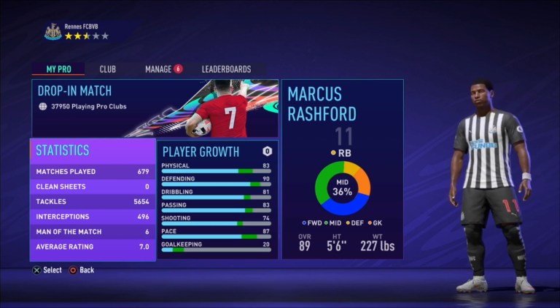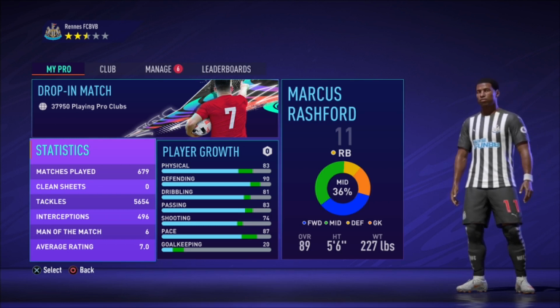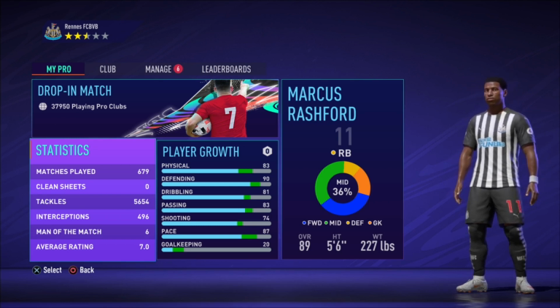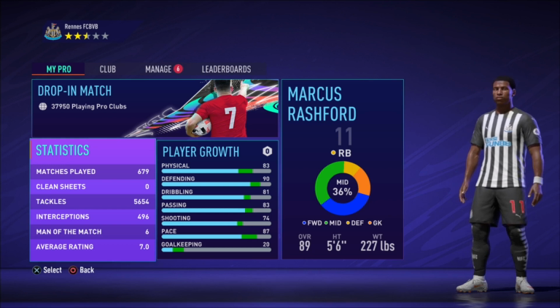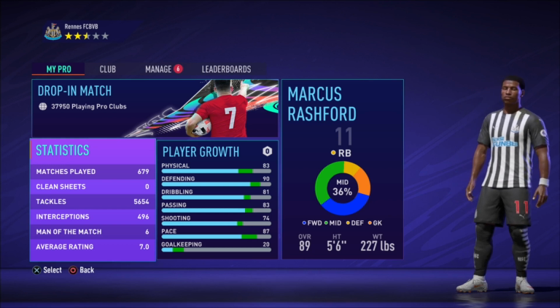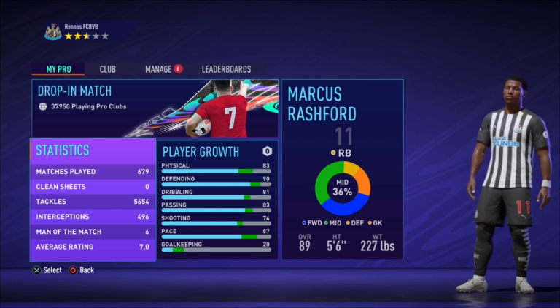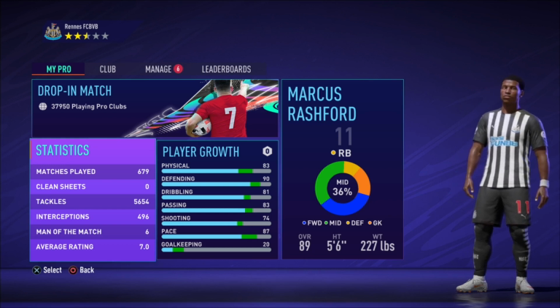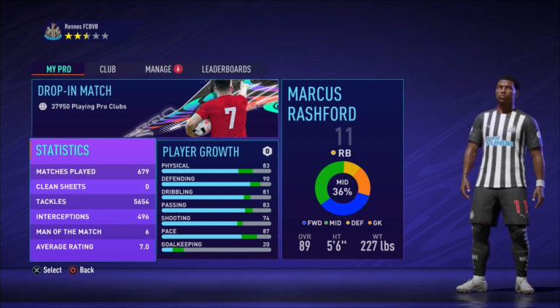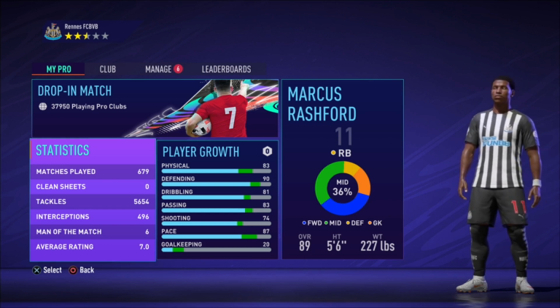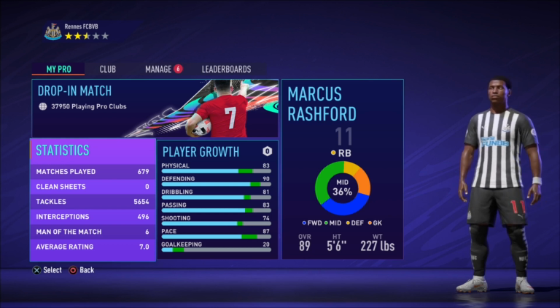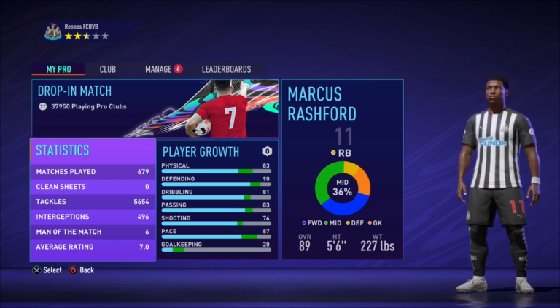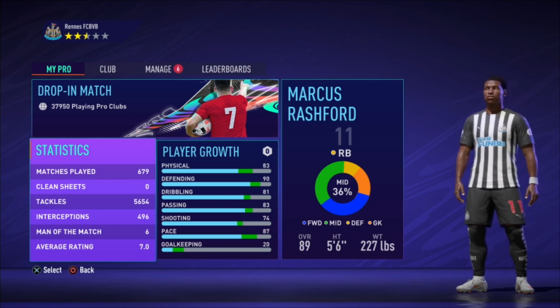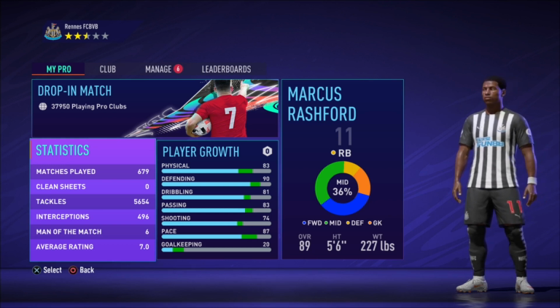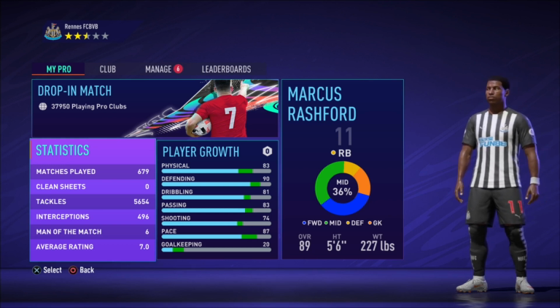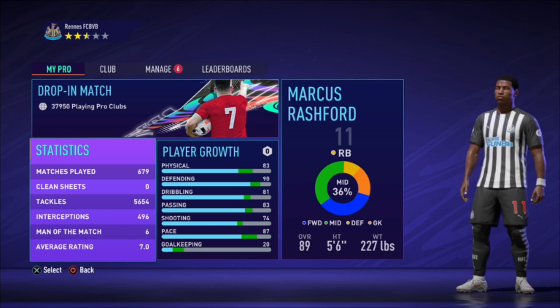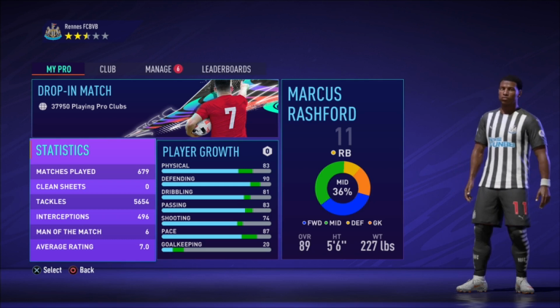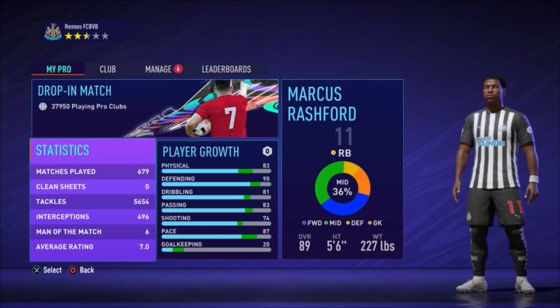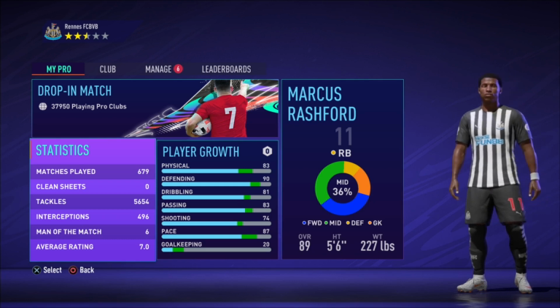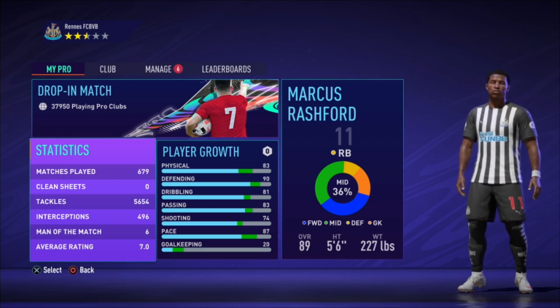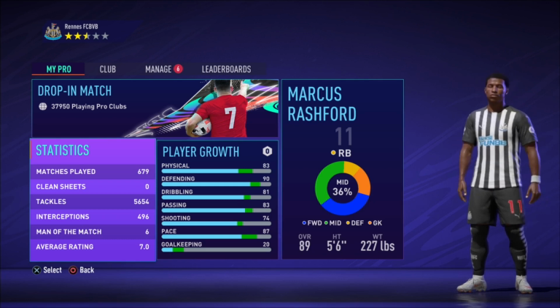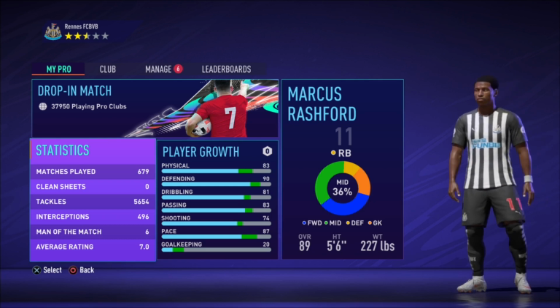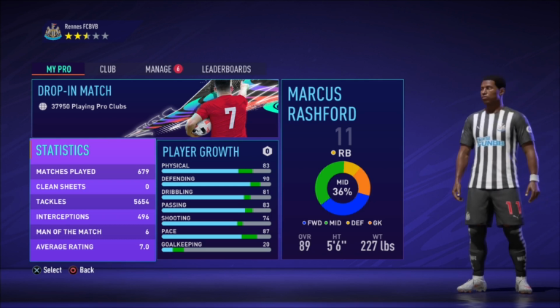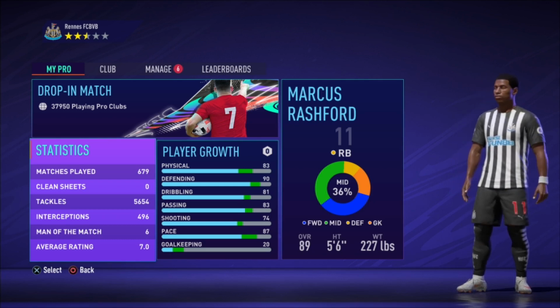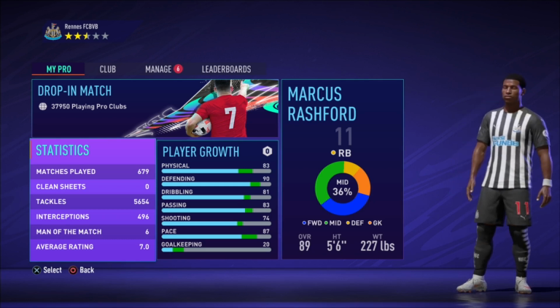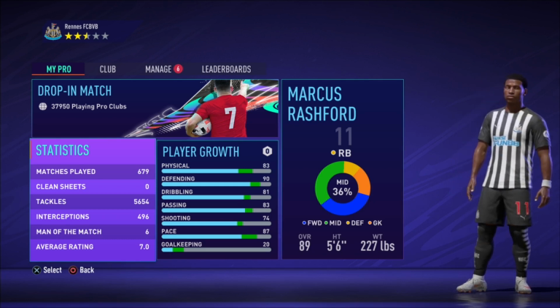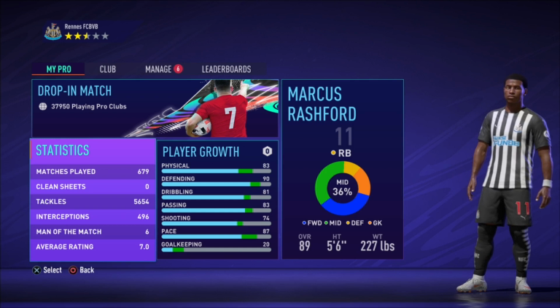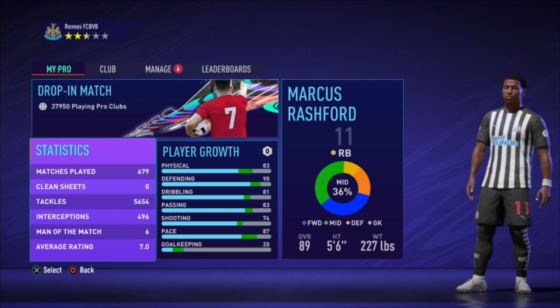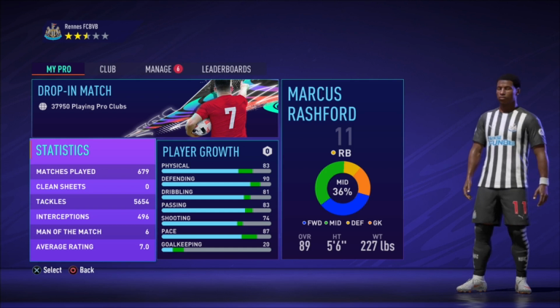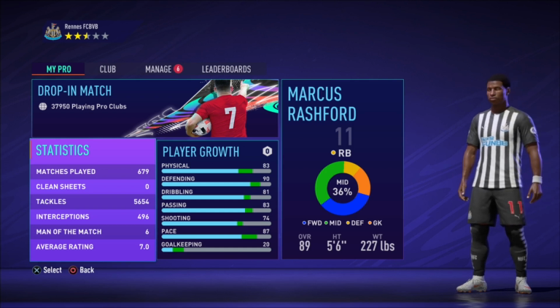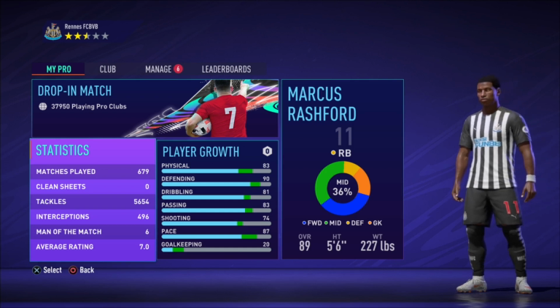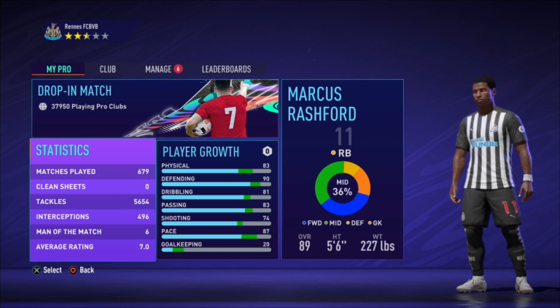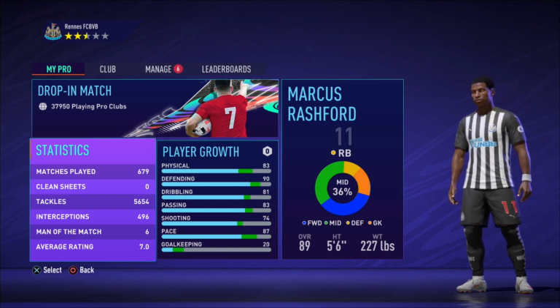Now let's move to the player growth. The Pro Clubs player growth has 83 physical, 90 defending, 81 dribbling, 83 passing, 74 shooting, and 87 pace. For Kante's build, I'm going to include the chemistry style Shadow.